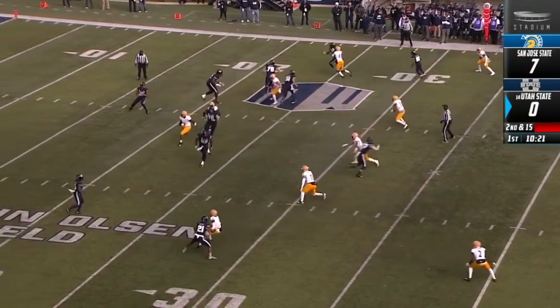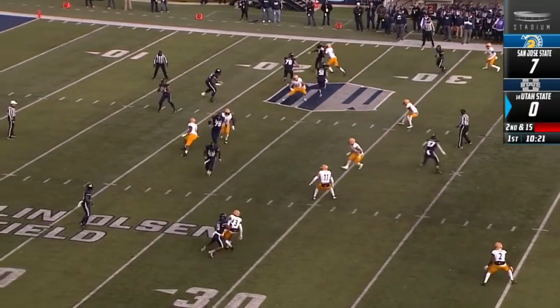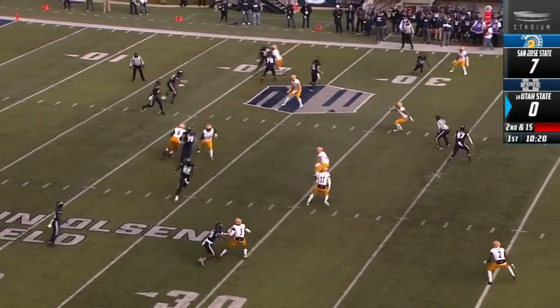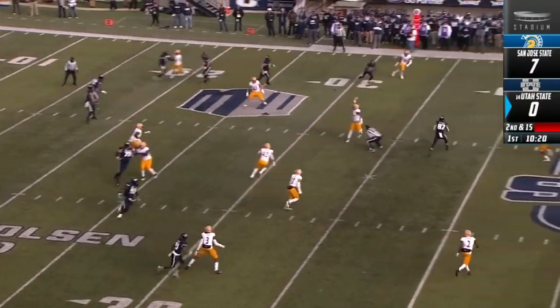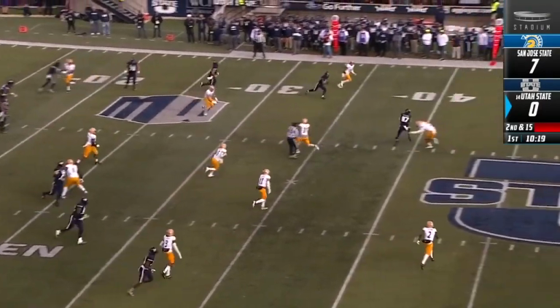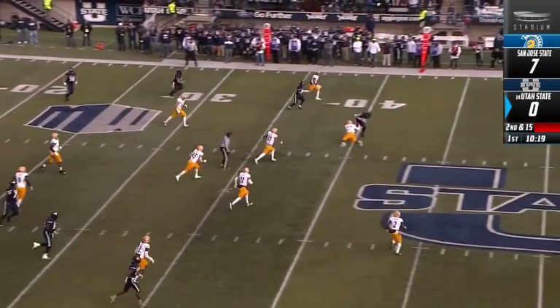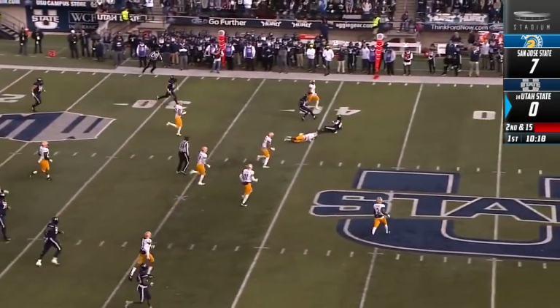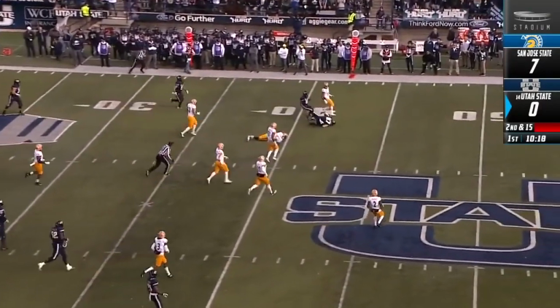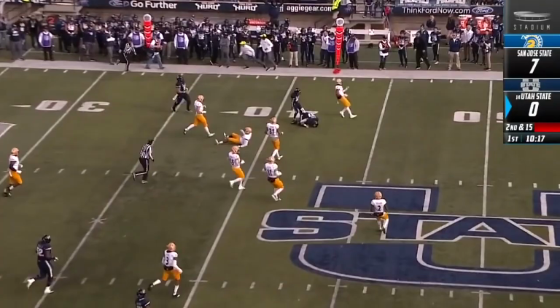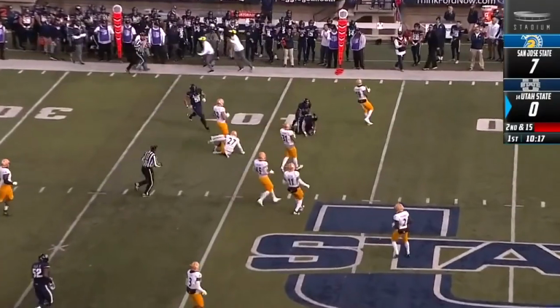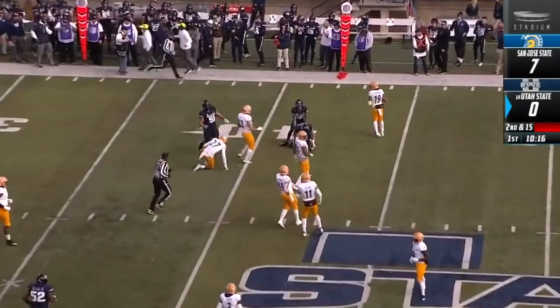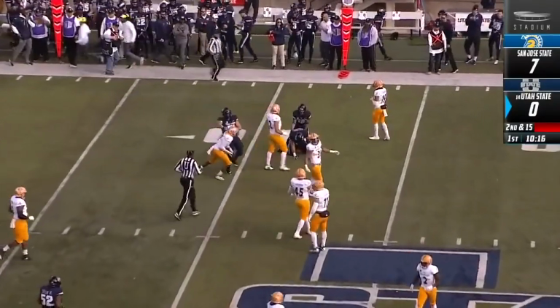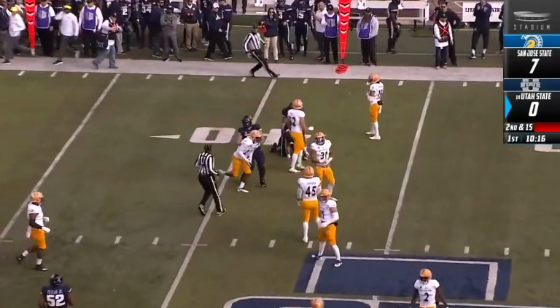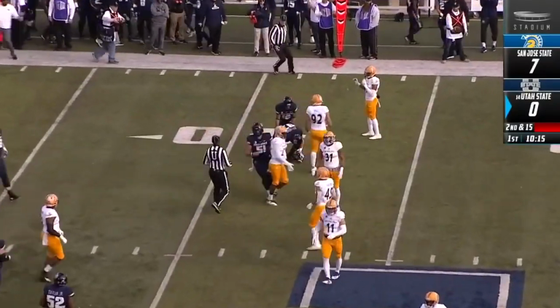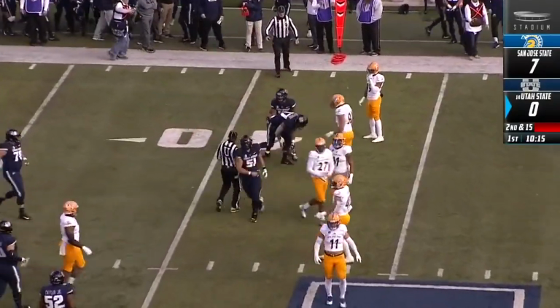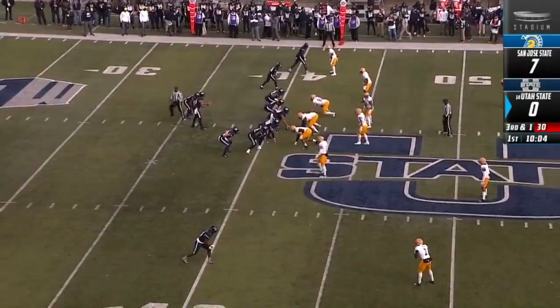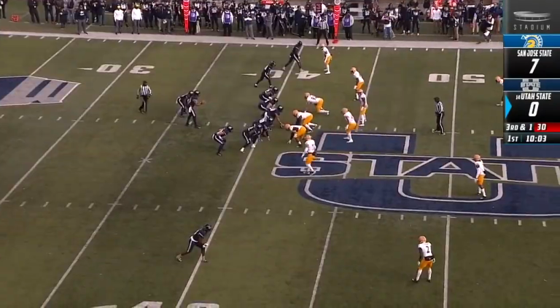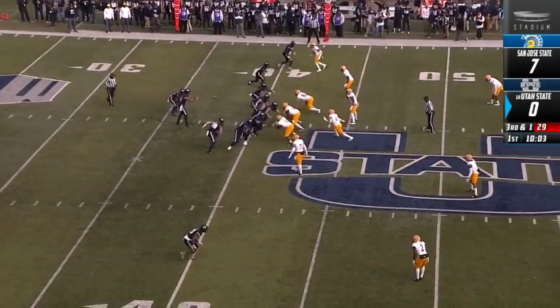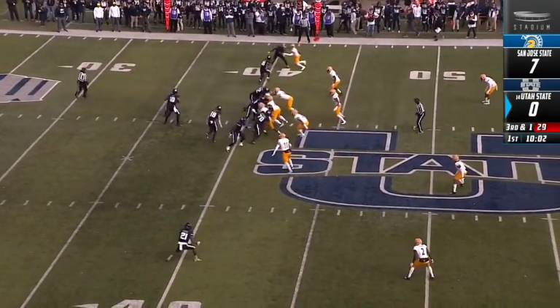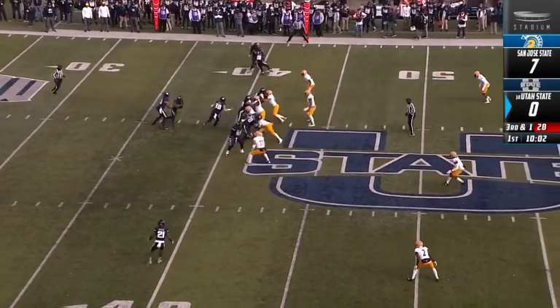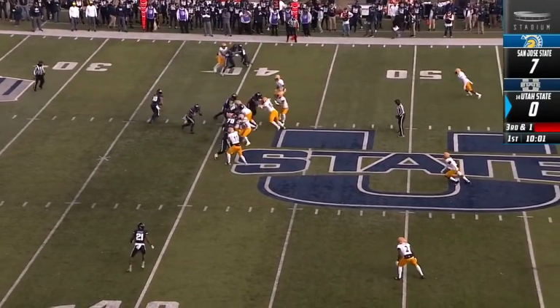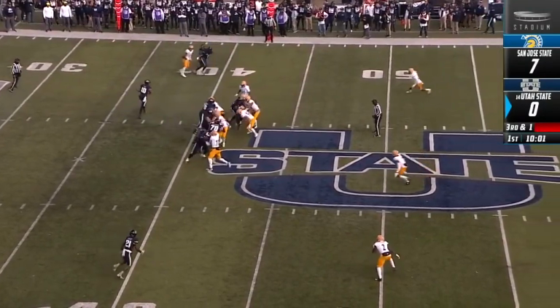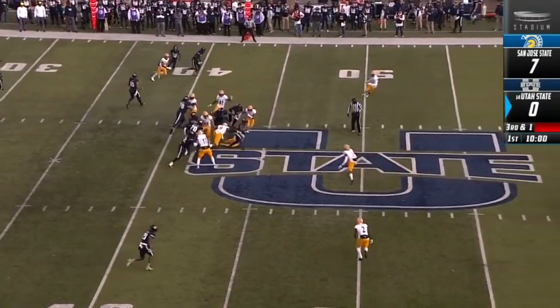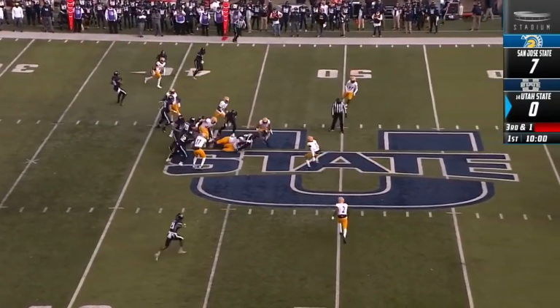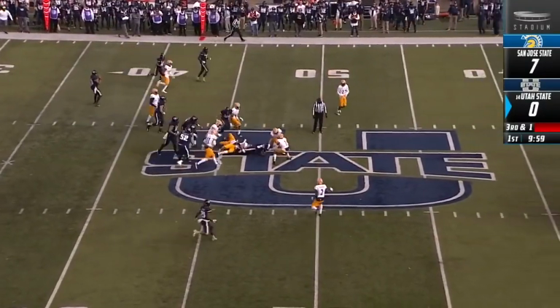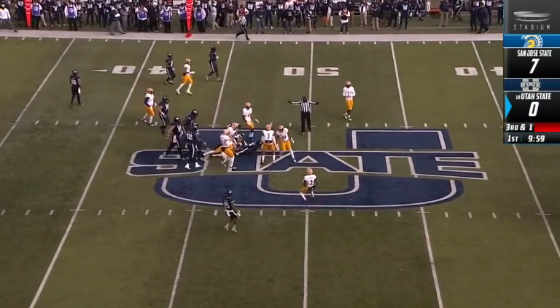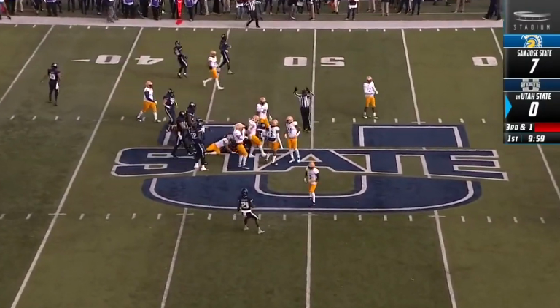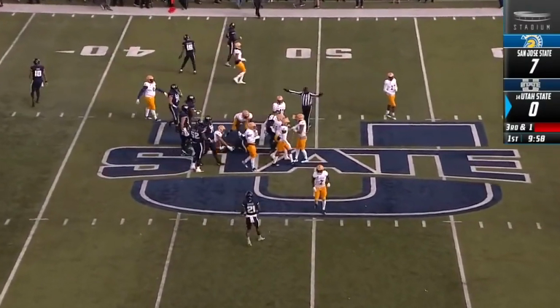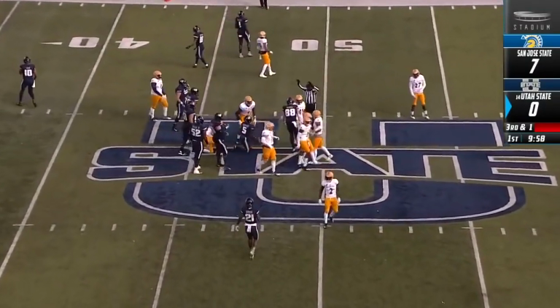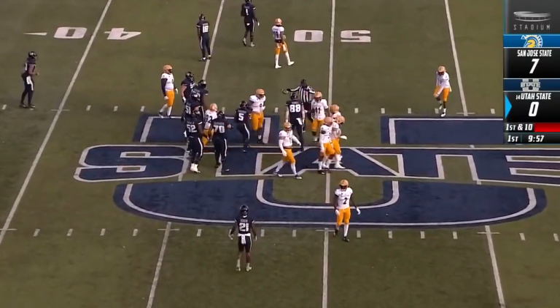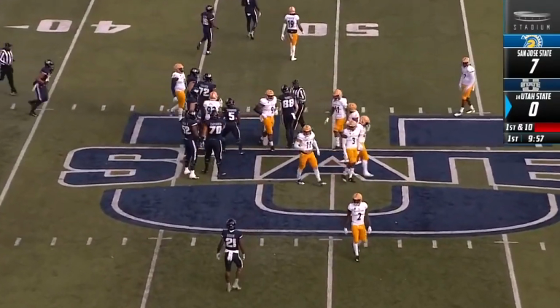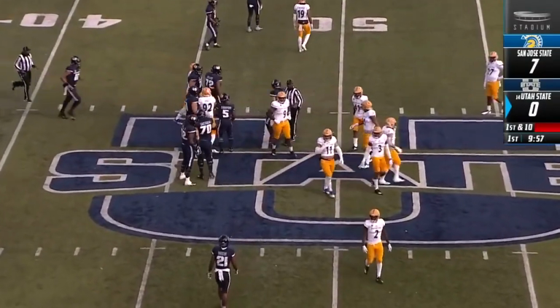Jordan Love. And Dax Raymond makes the catch — he's going to be a little shy of the first down, bringing up third and short. He's a great asset for this team. Third and short, it's Thompson. Gets the first down of the day.